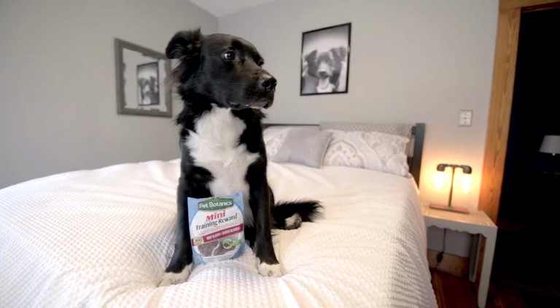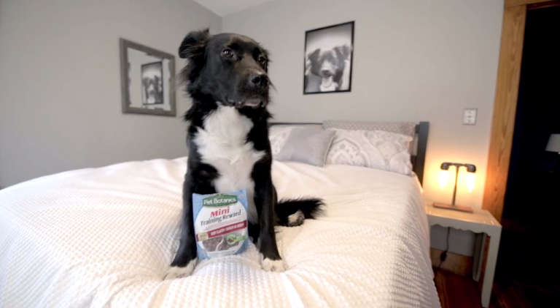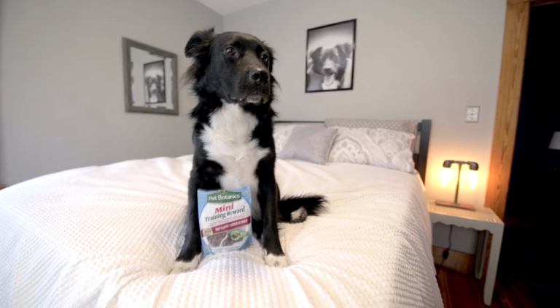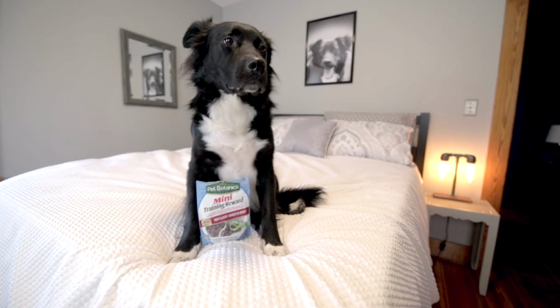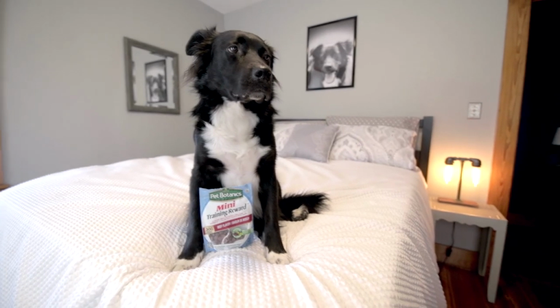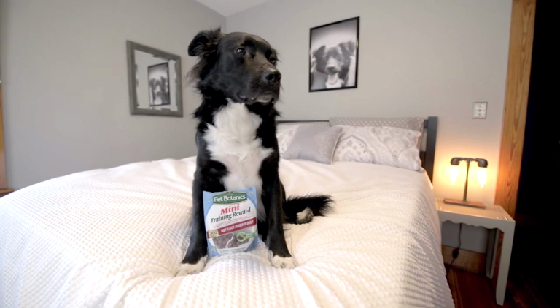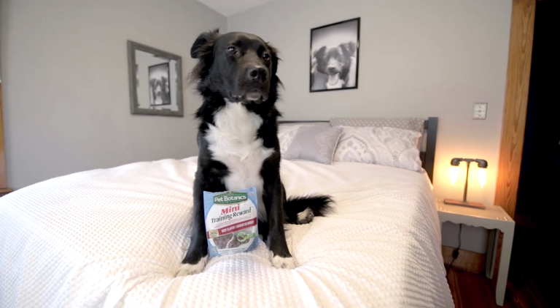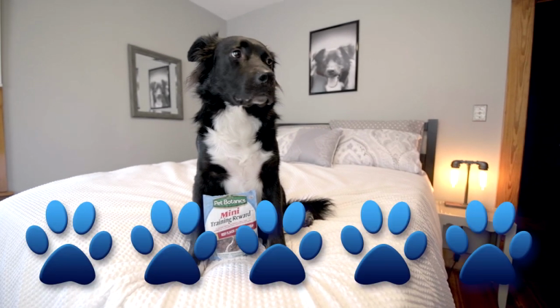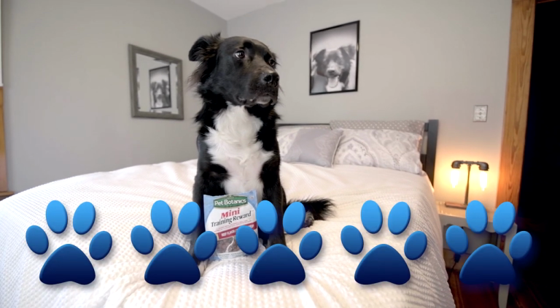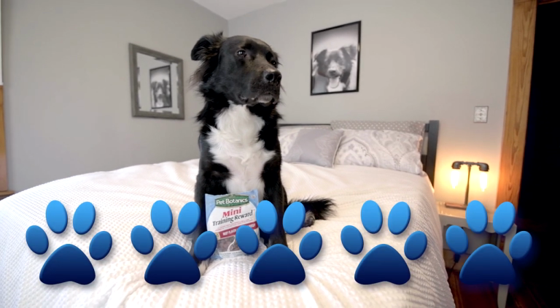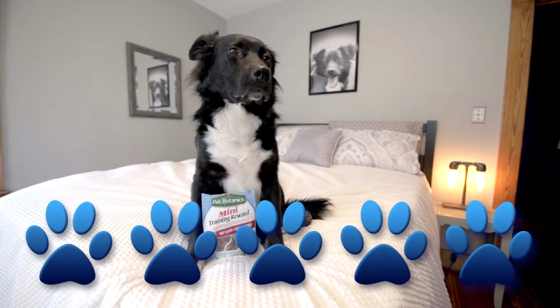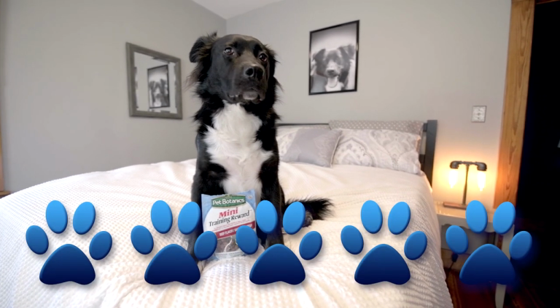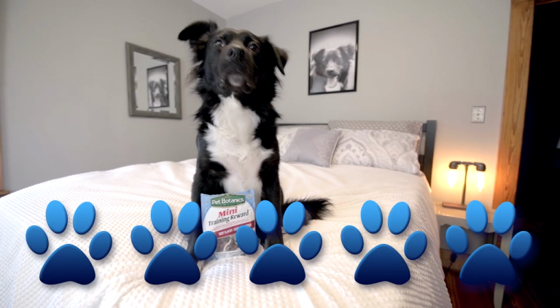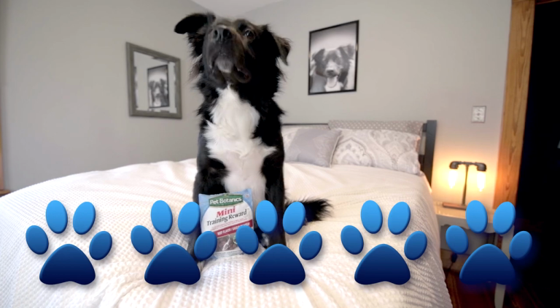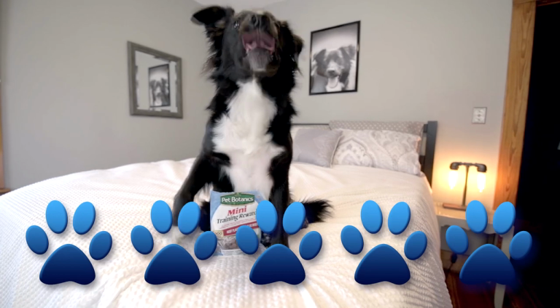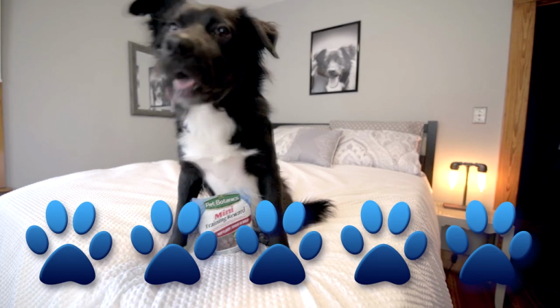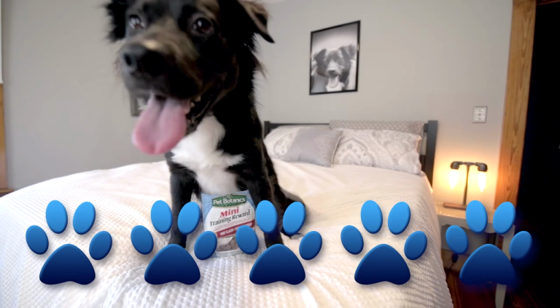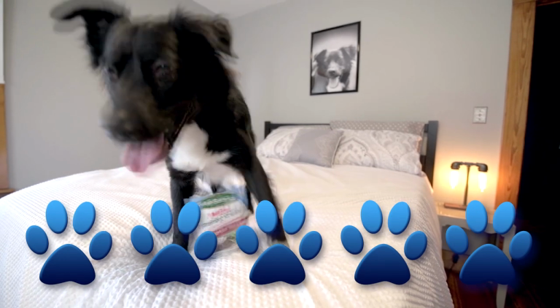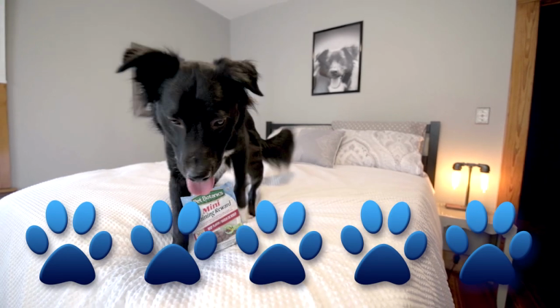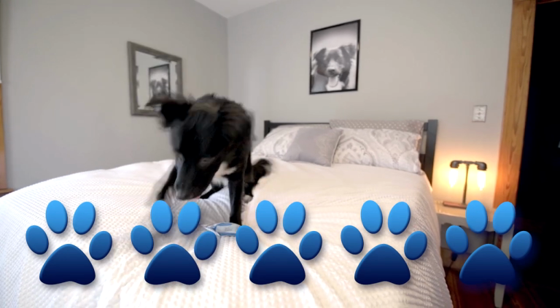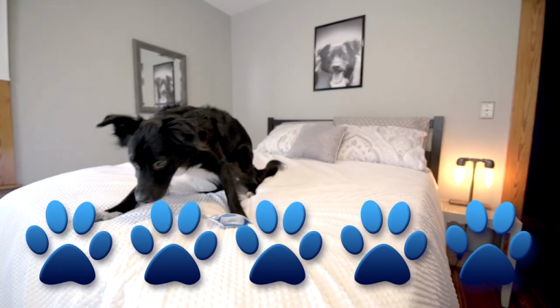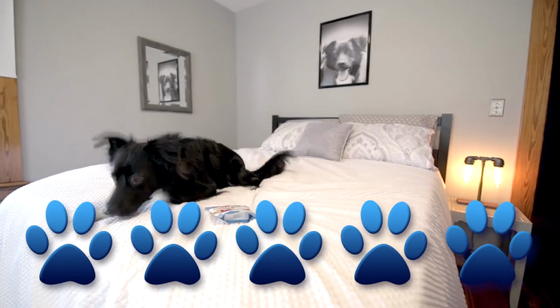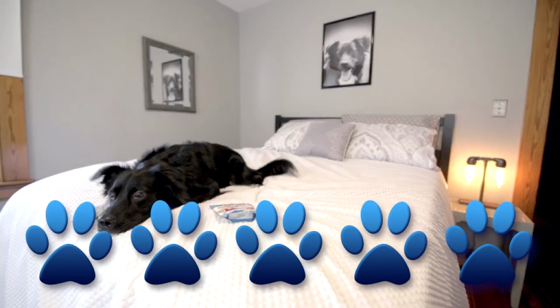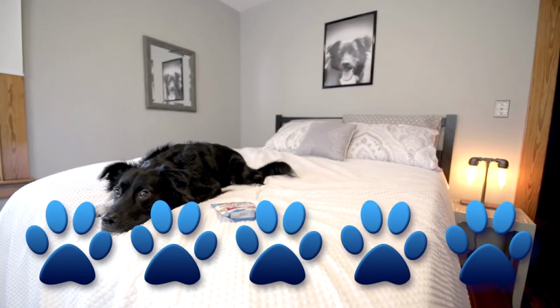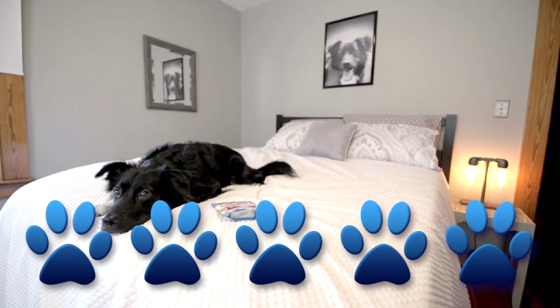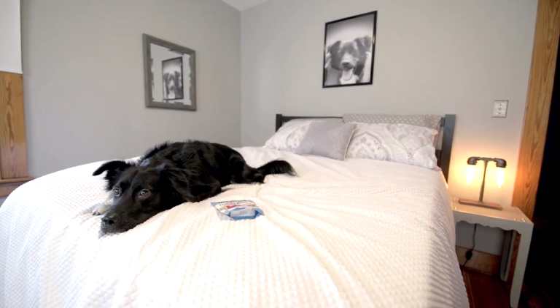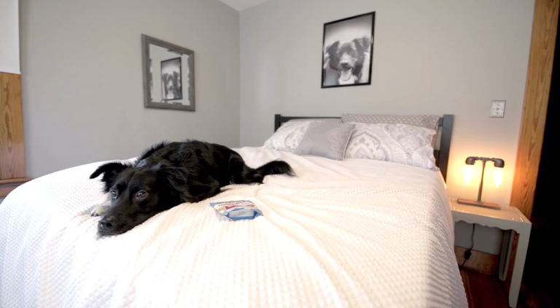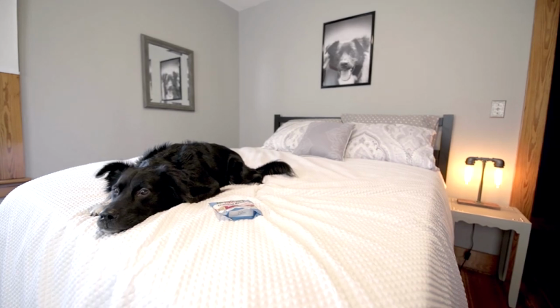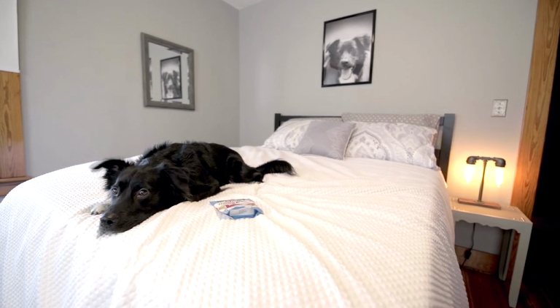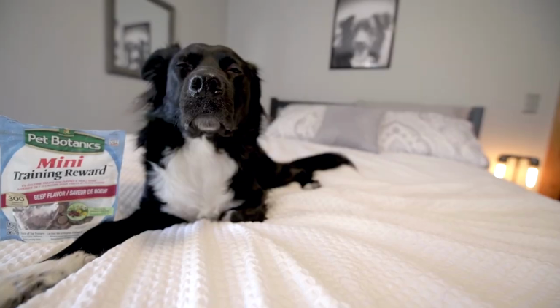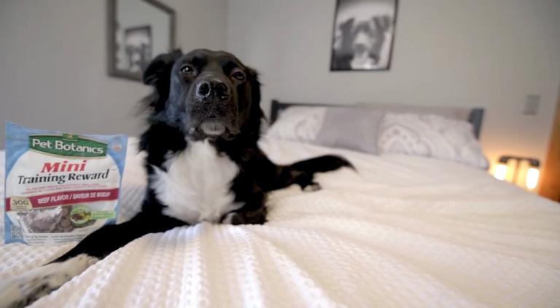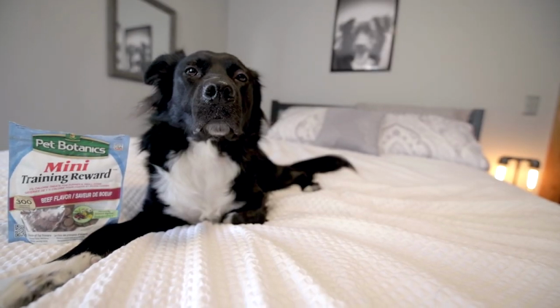So, duh! The Pet Botanics Mini Training Treats are getting five paws. I really like their small size. Of course, they taste delicious. And not only are they made in the USA, but their parent company is a solar-powered company.